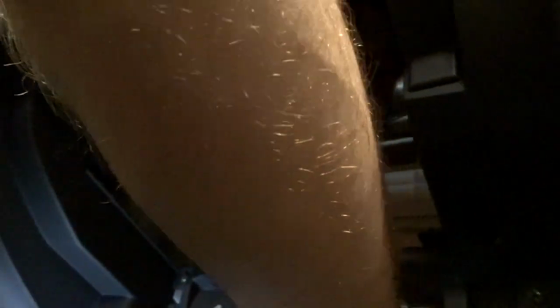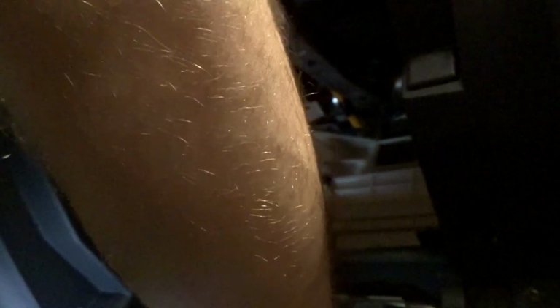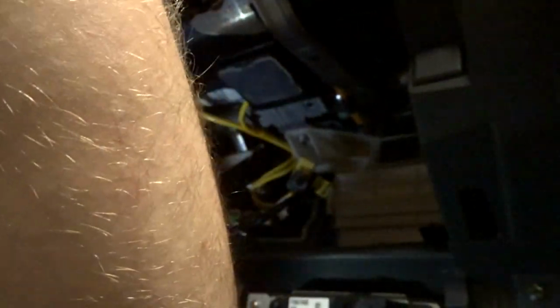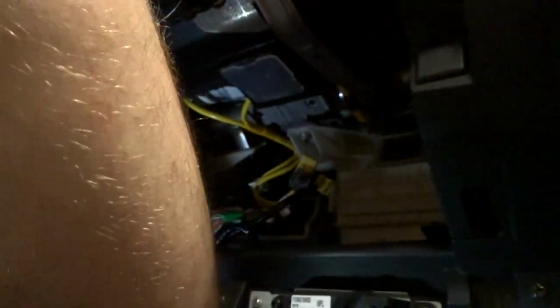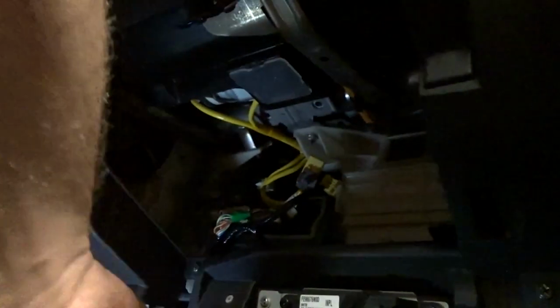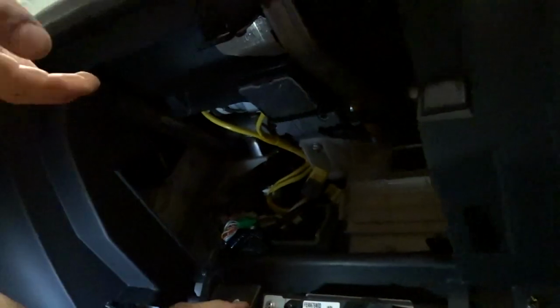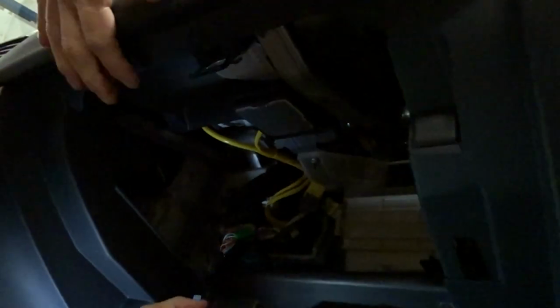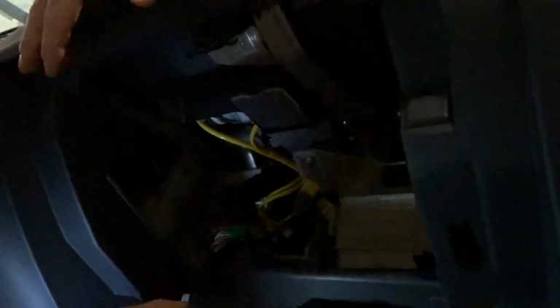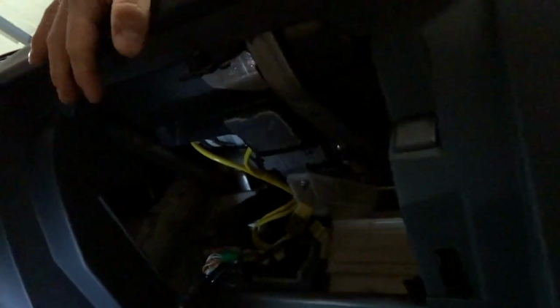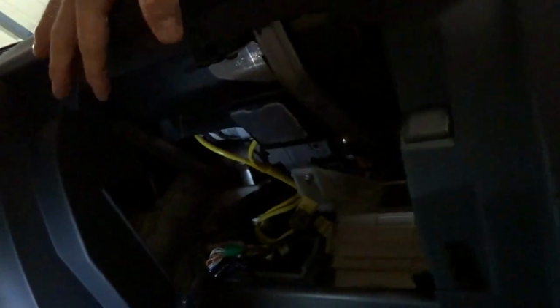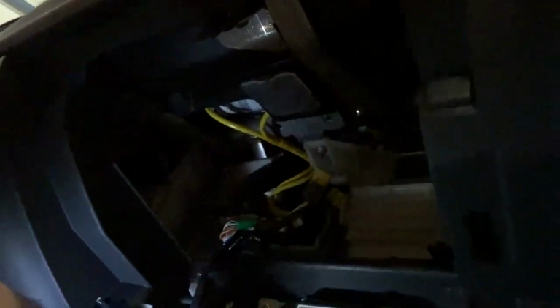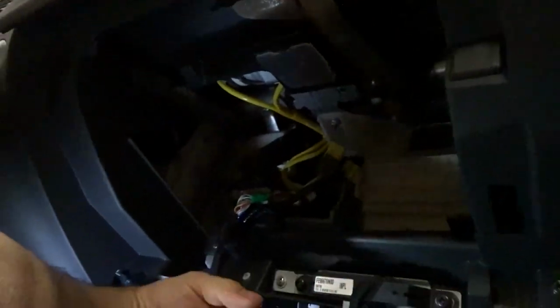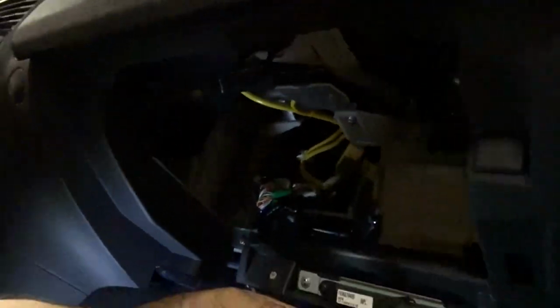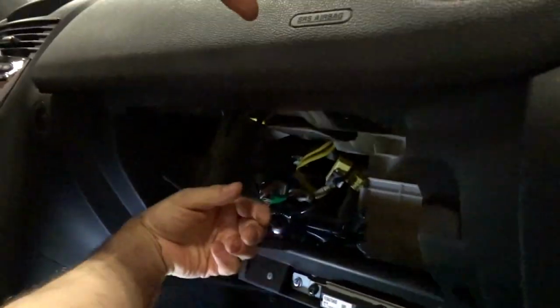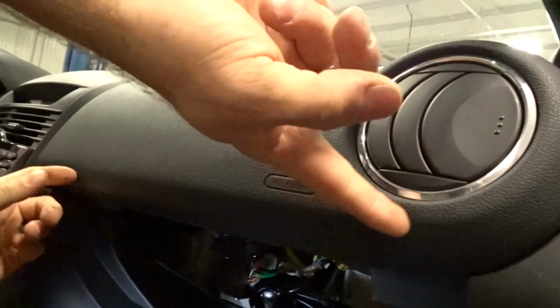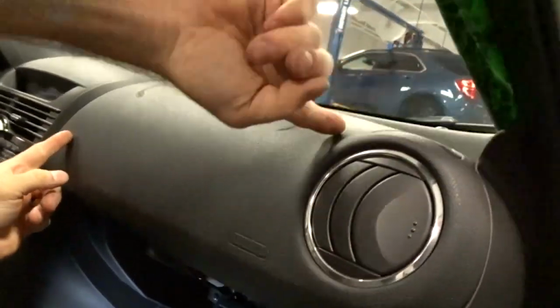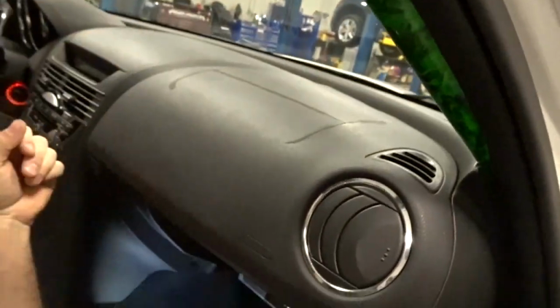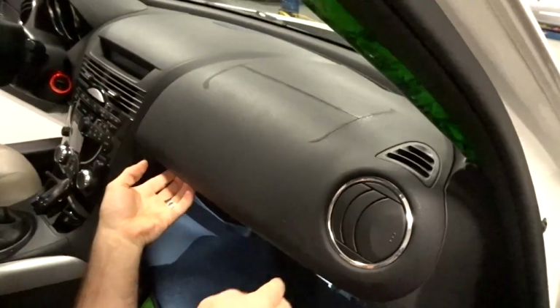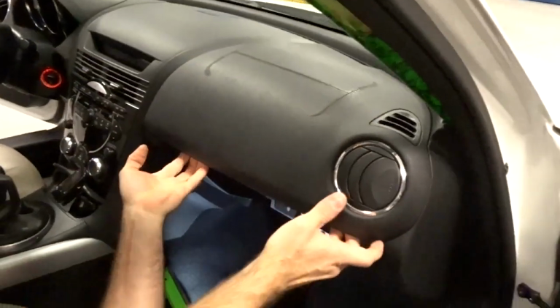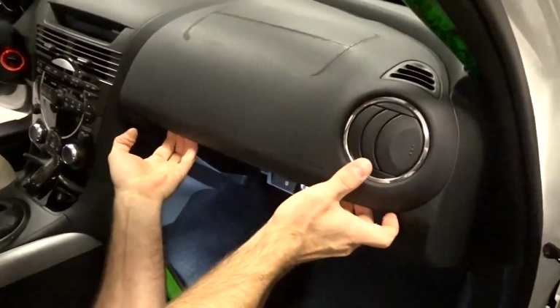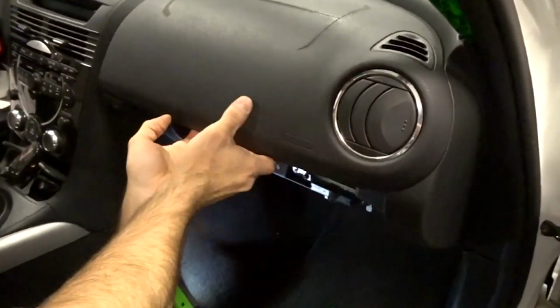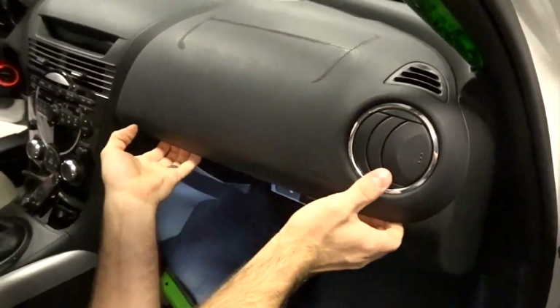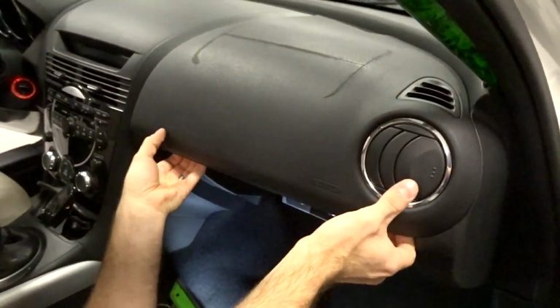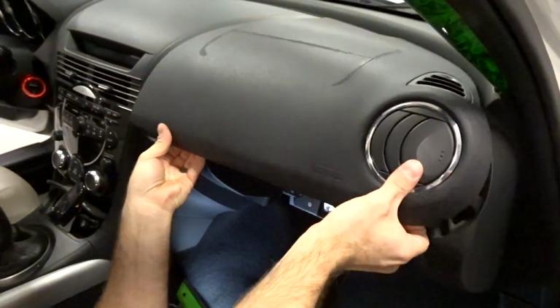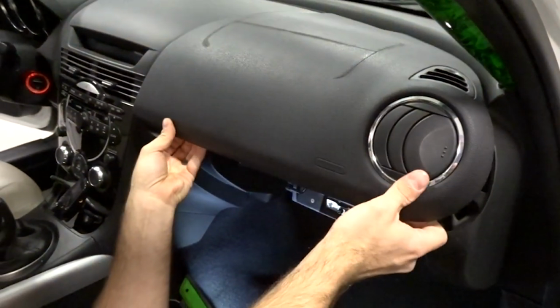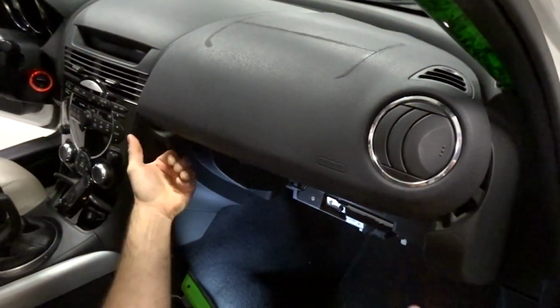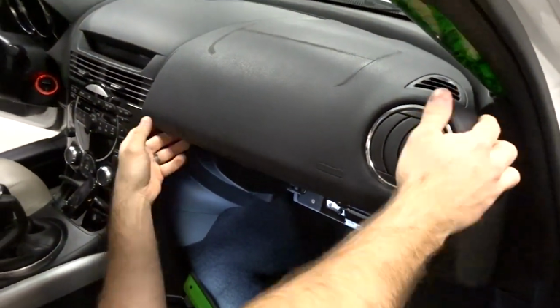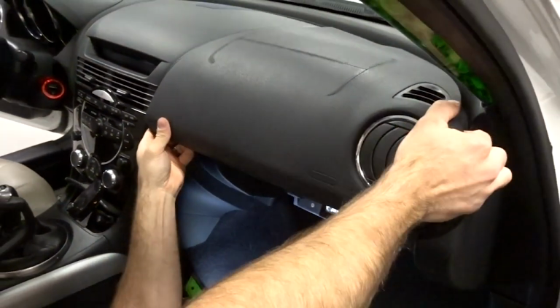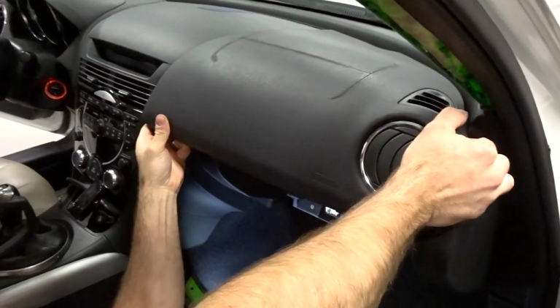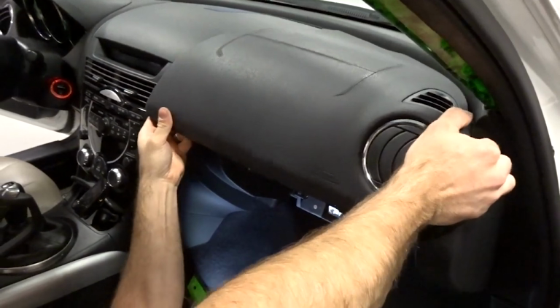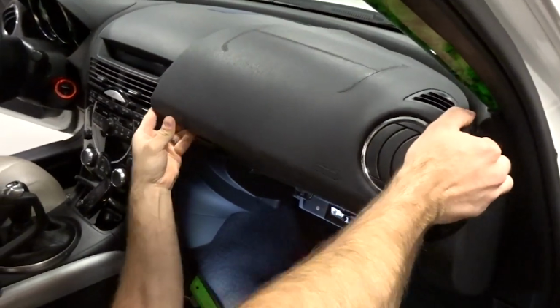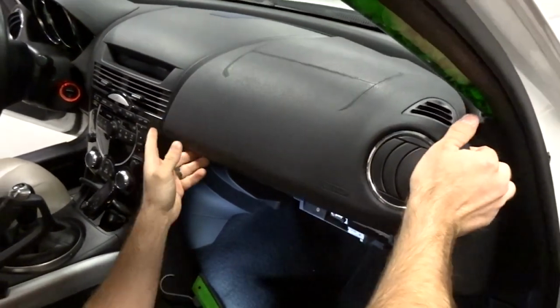Once you do that, the only thing that's left holding this in is going to be the clips around the edges. So you just grab here on this bottom side and it'll pop forward and up.